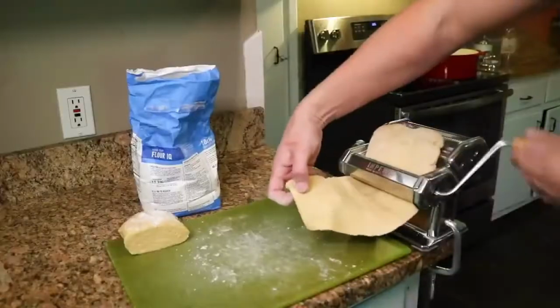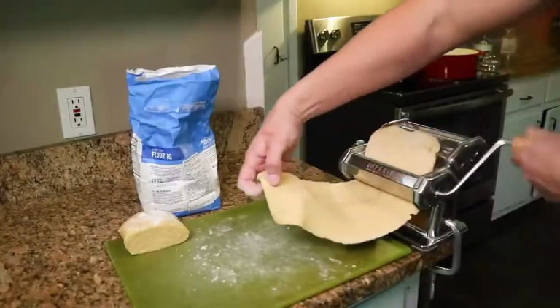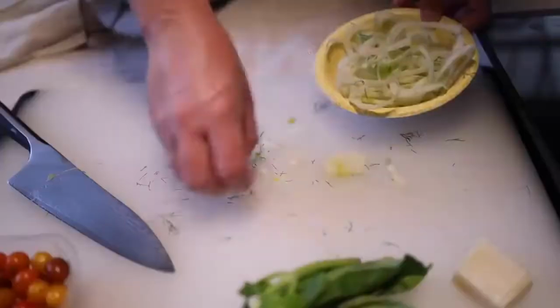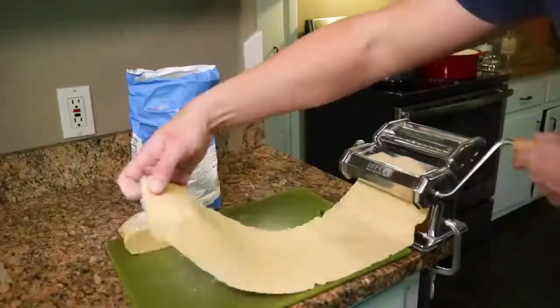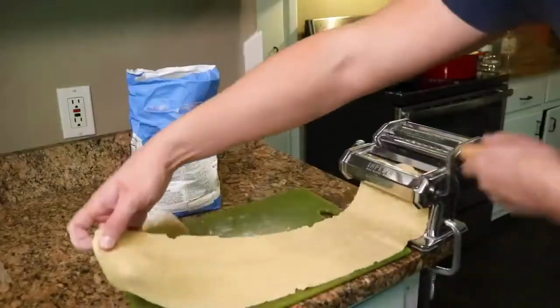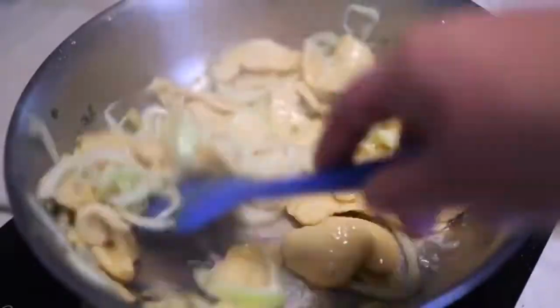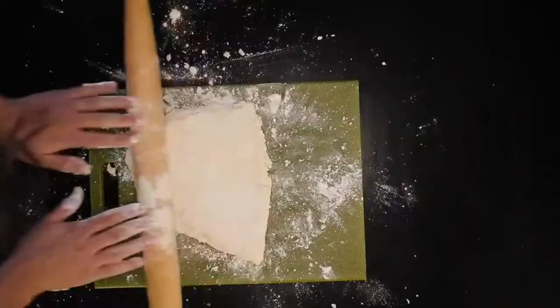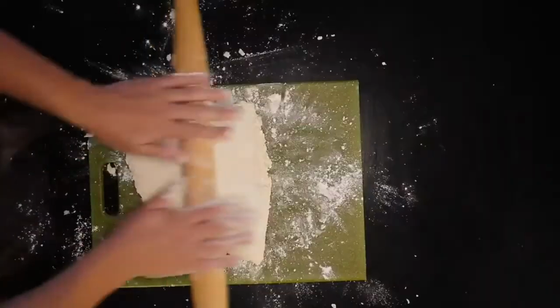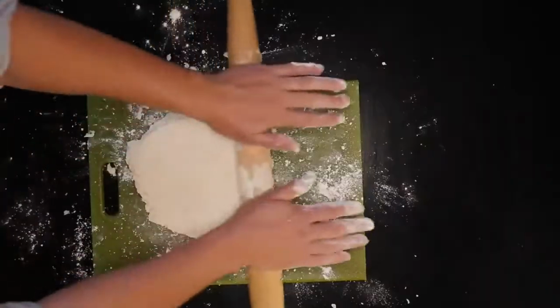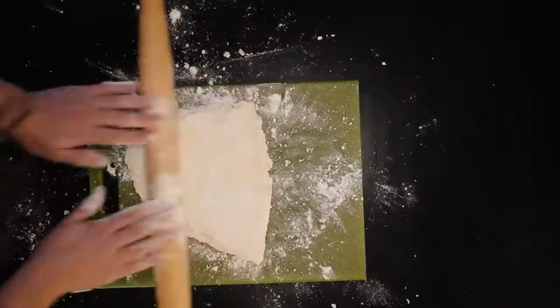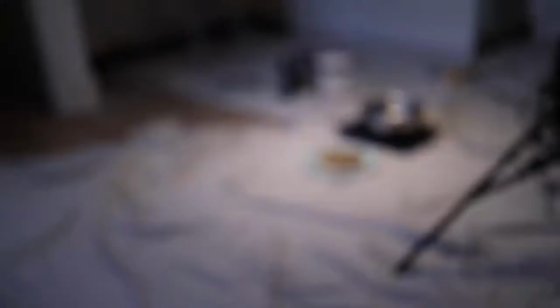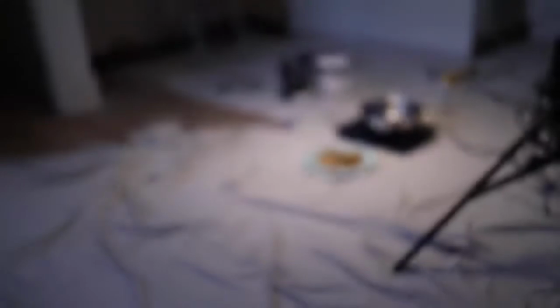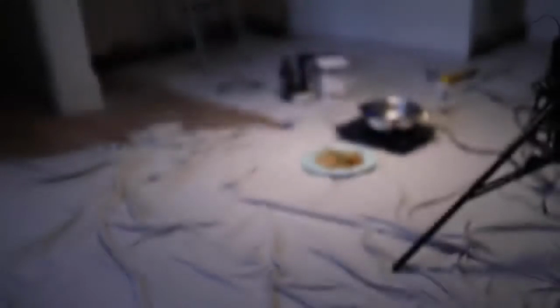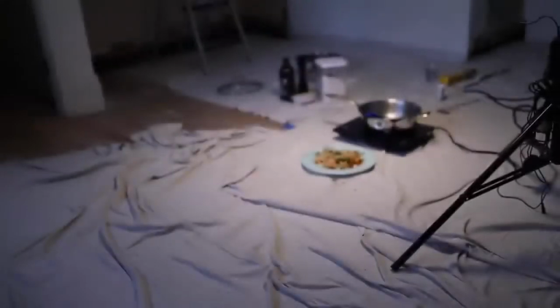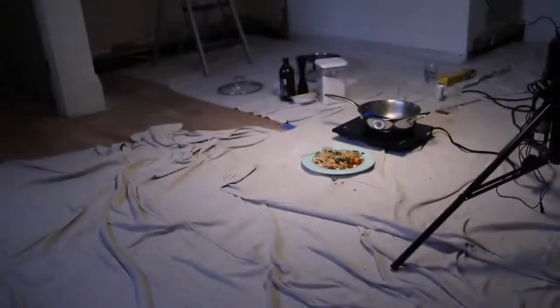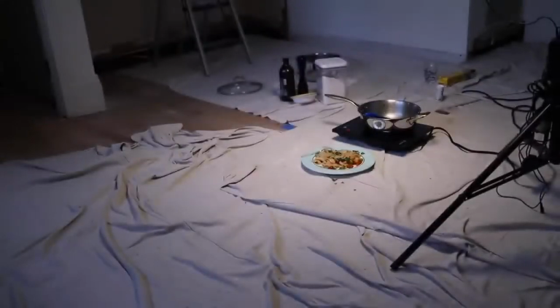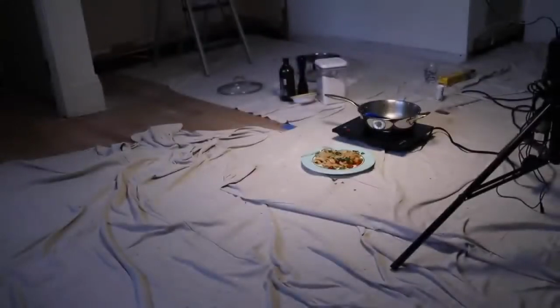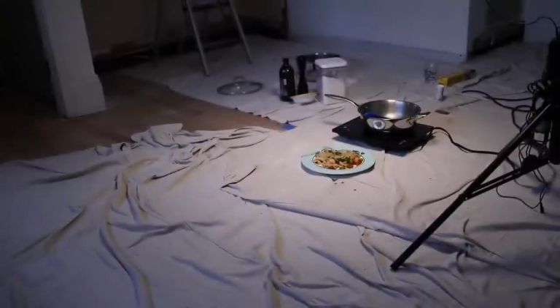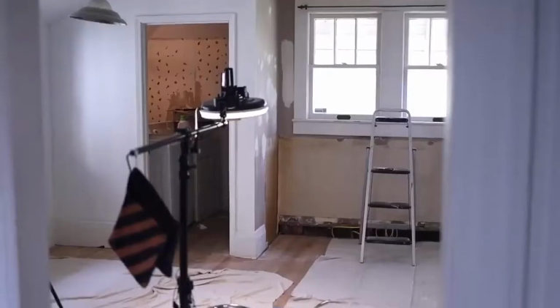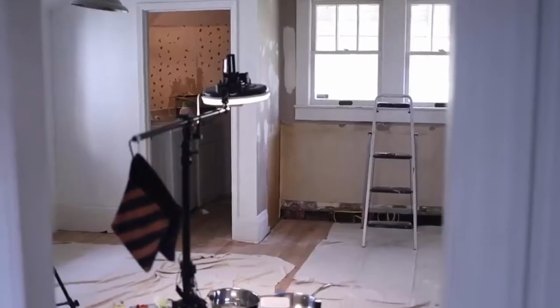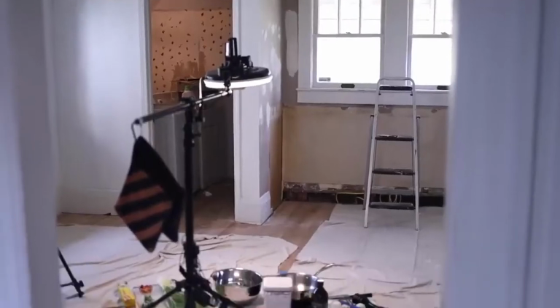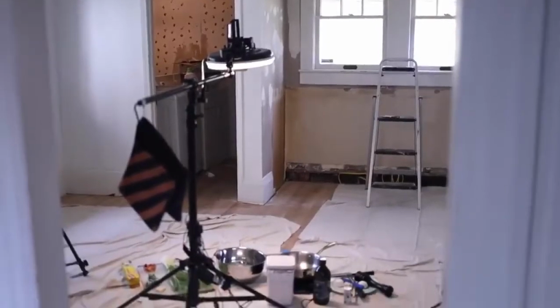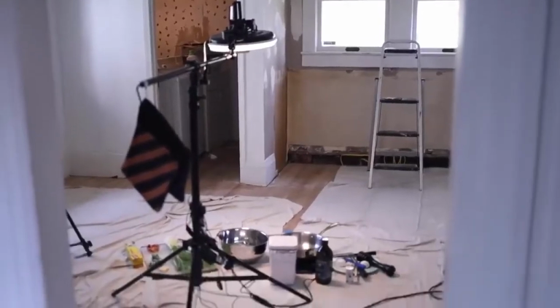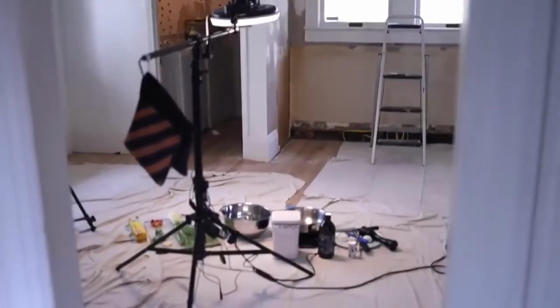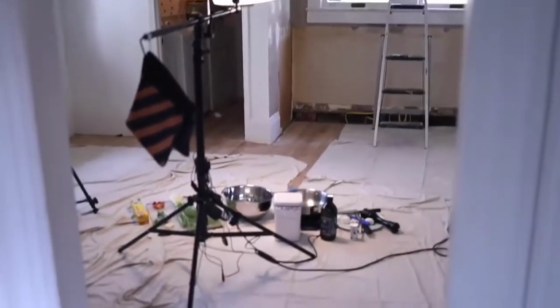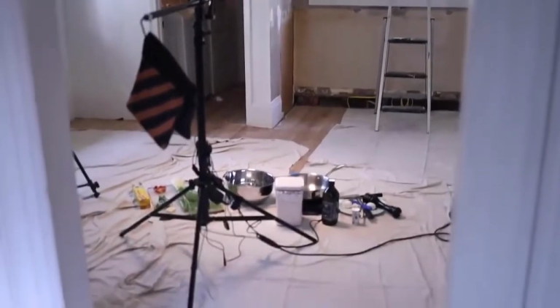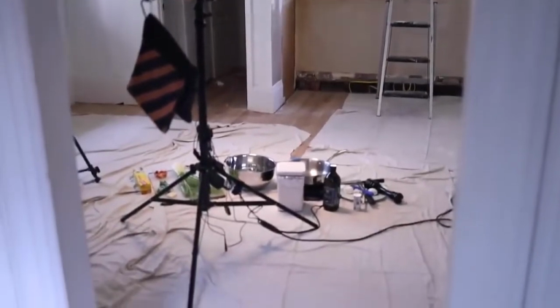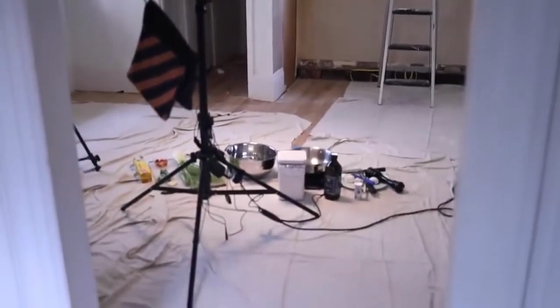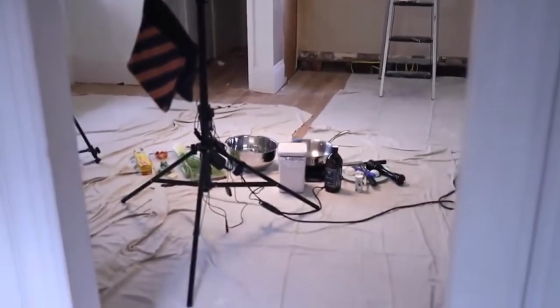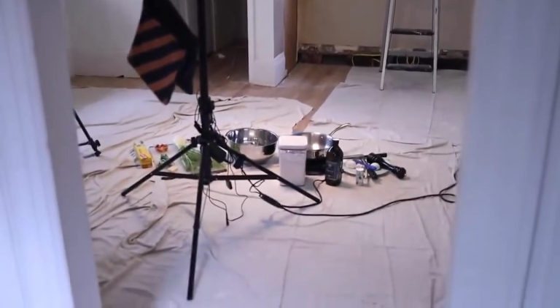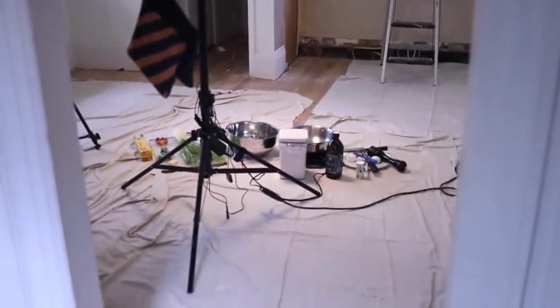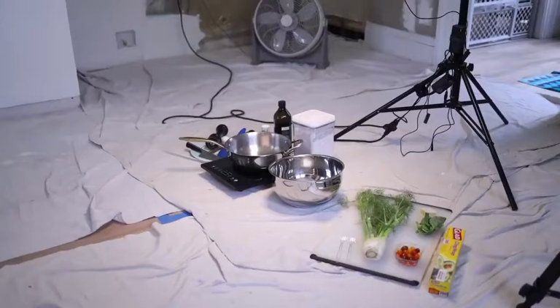You don't need a knife. You don't need a rolling pin. You don't even need a kitchen, which is good because mine is being renovated. All you need is a bowl — and technically you don't even need that.